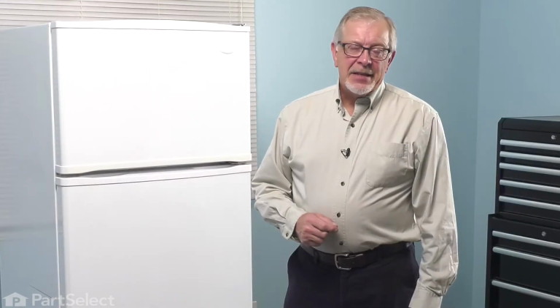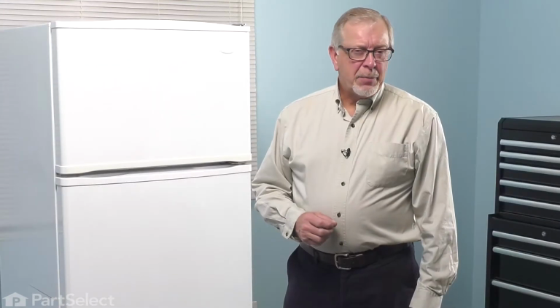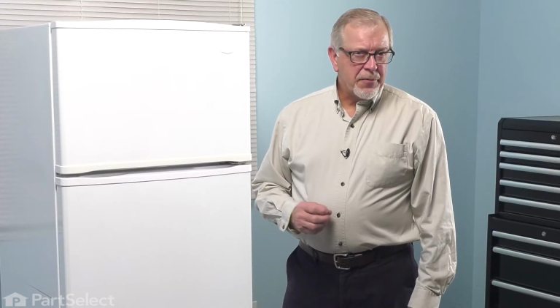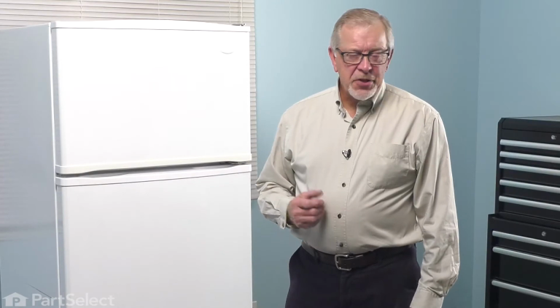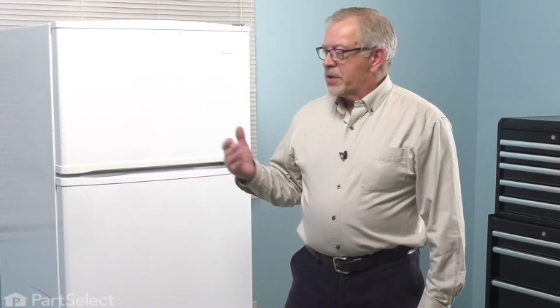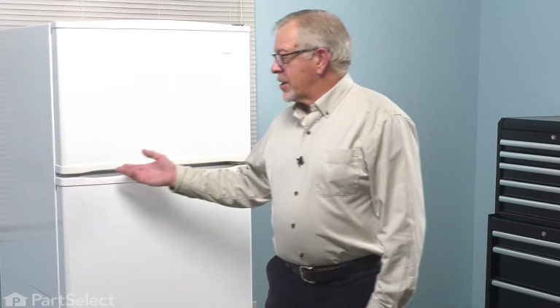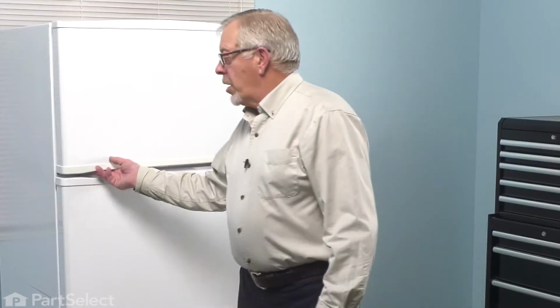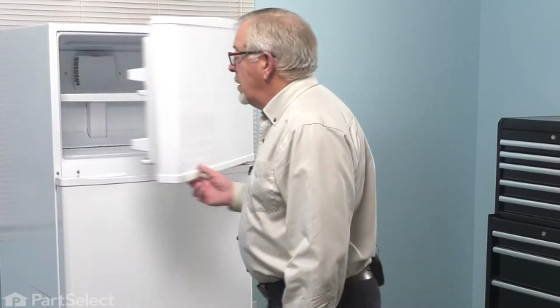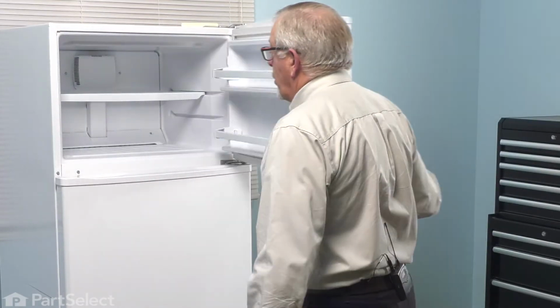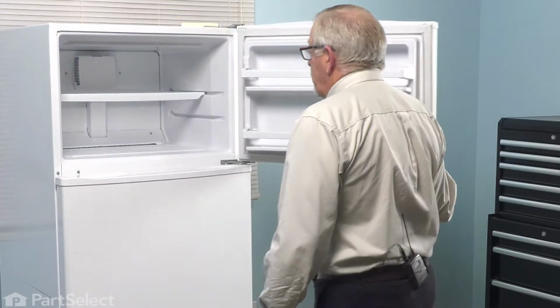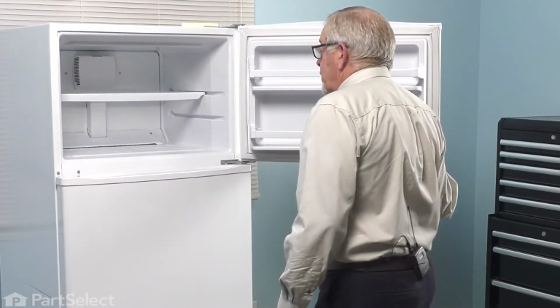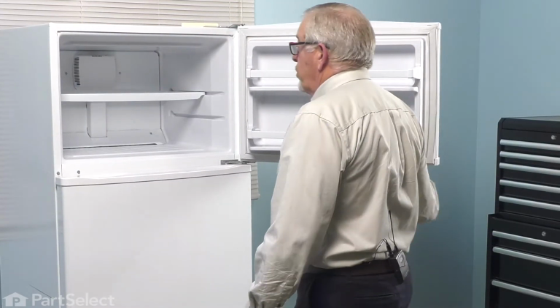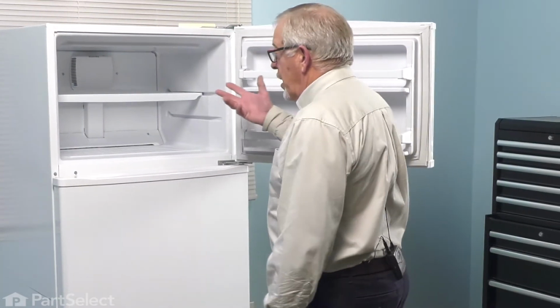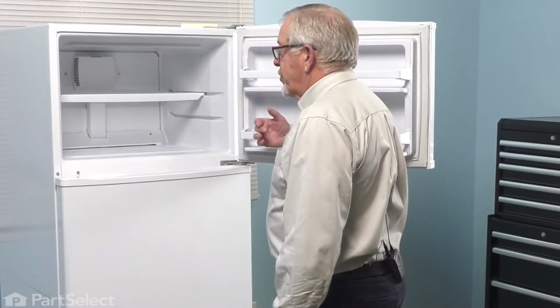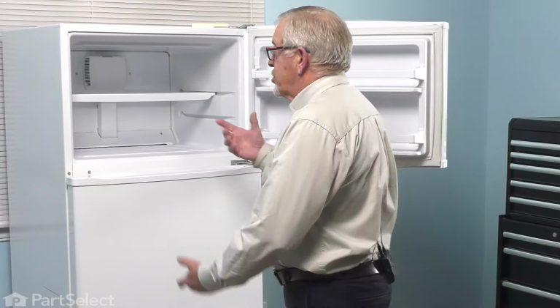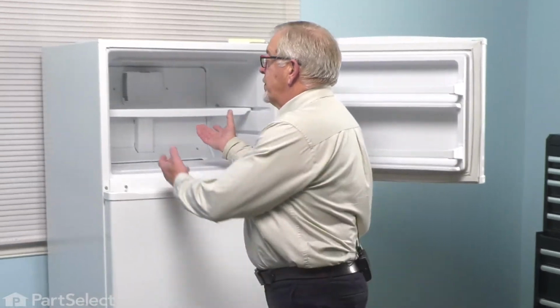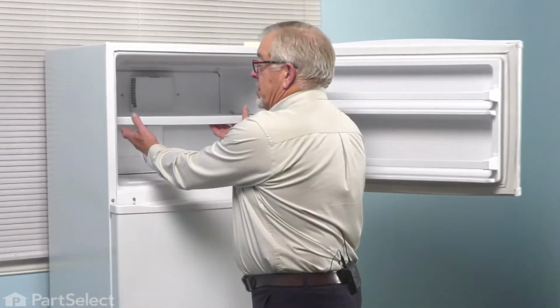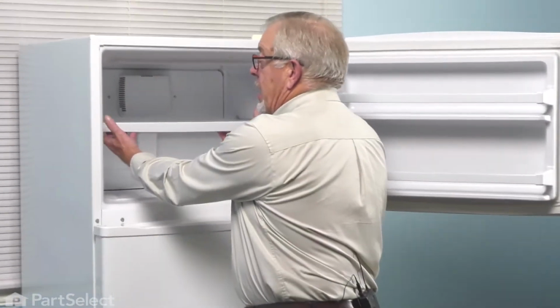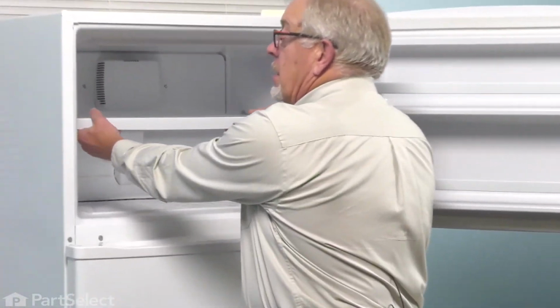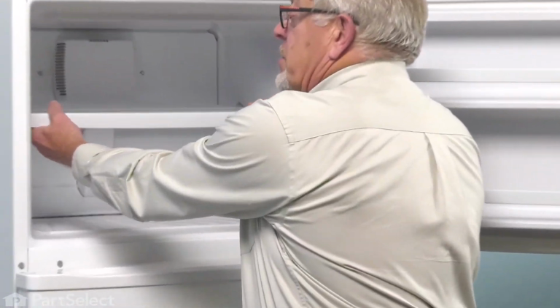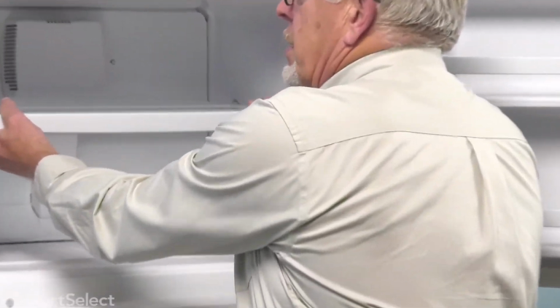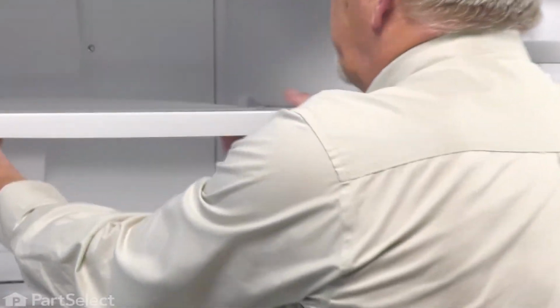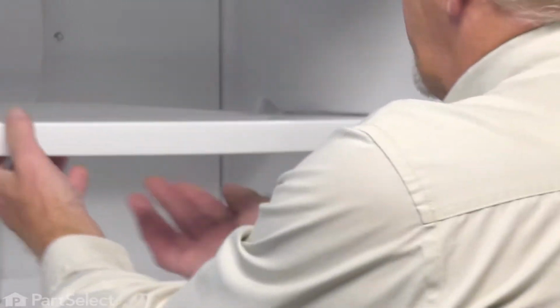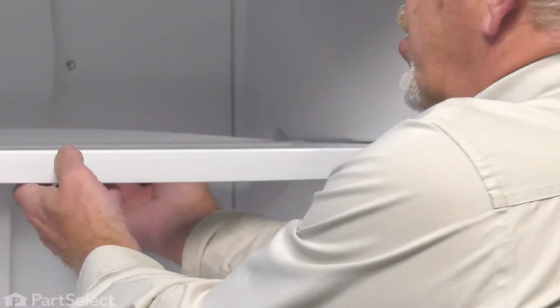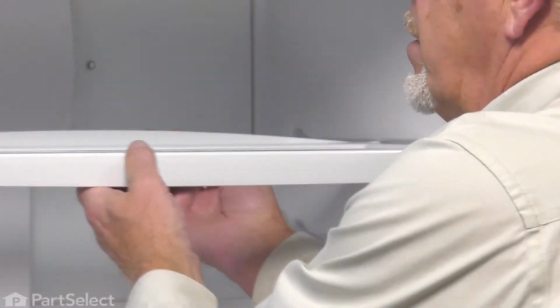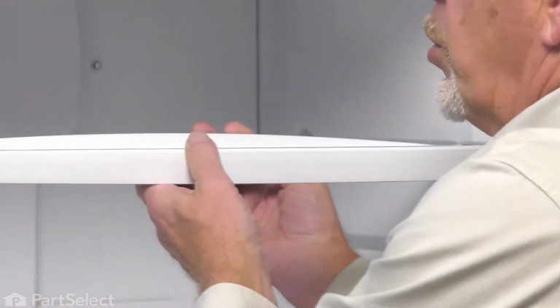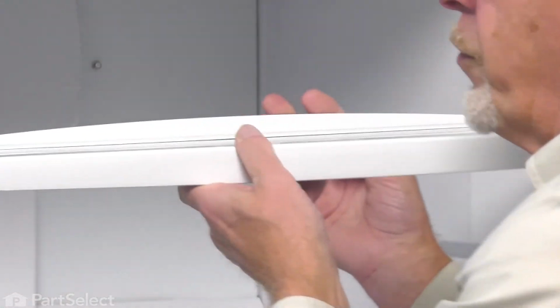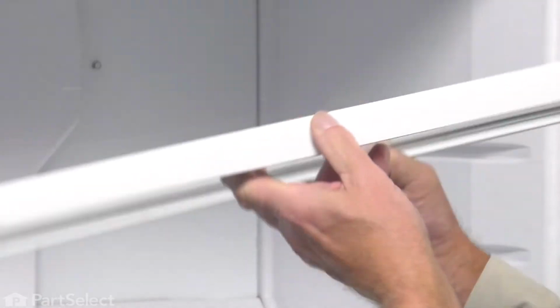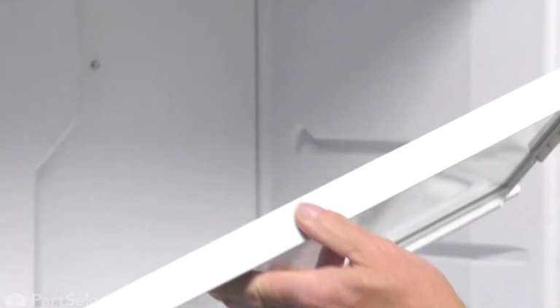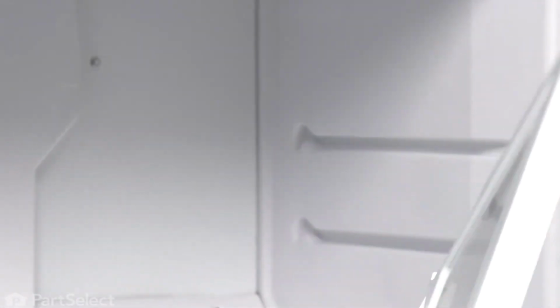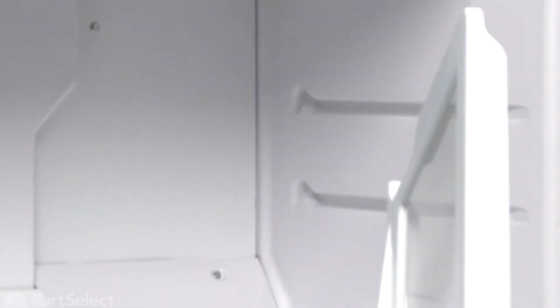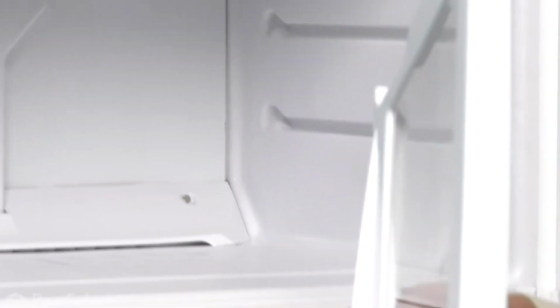Now, to replace the freezer shelf on this particular model, we're going to open the freezer up, remove any items that are on that shelf, if it's still intact. We'll simply lift up on the back of that shelf, pull the whole frame and glass out, and discard it.